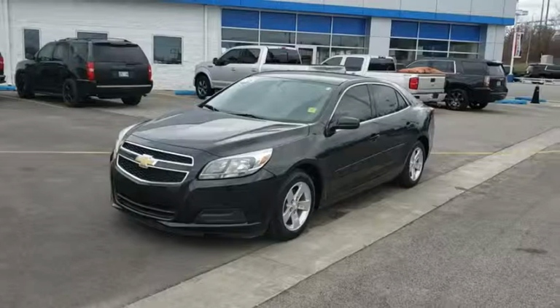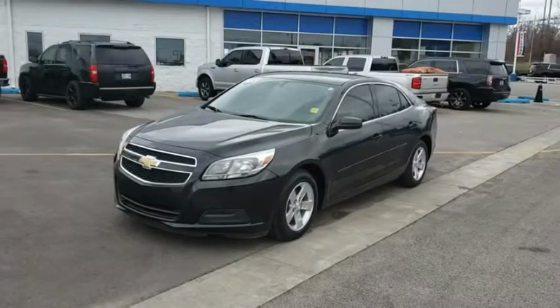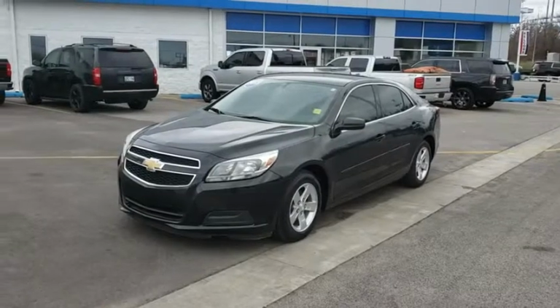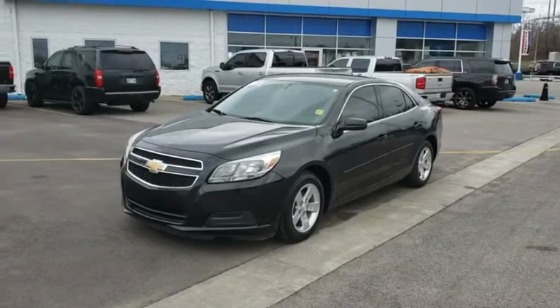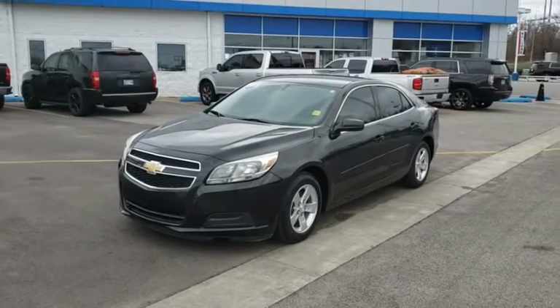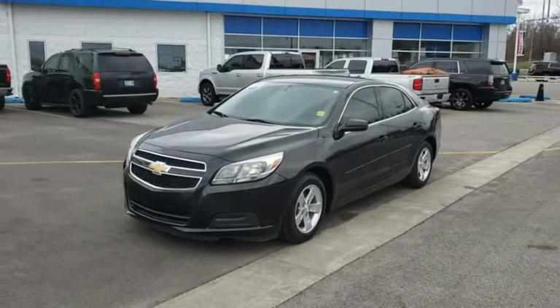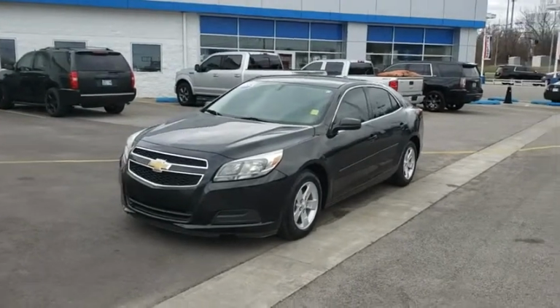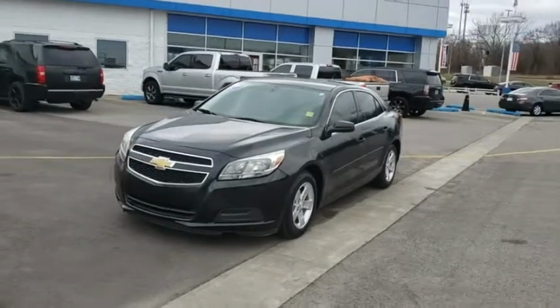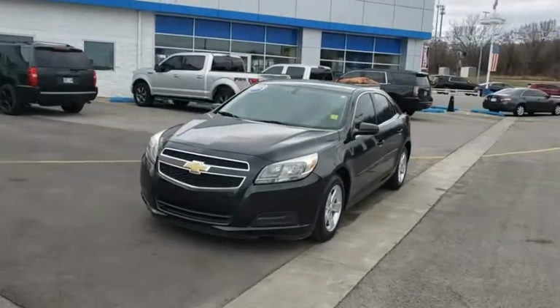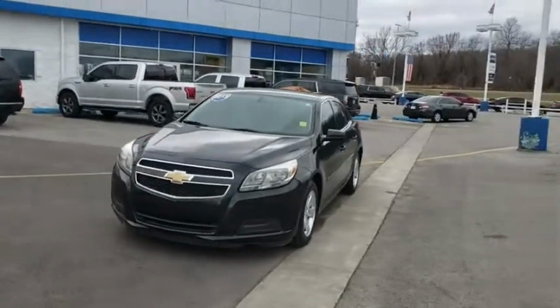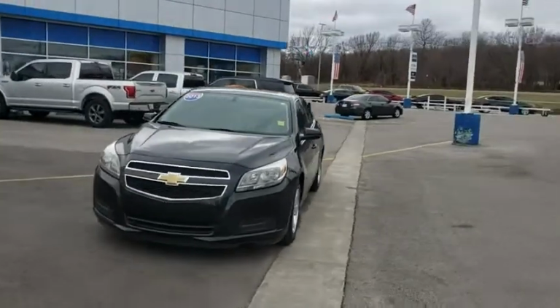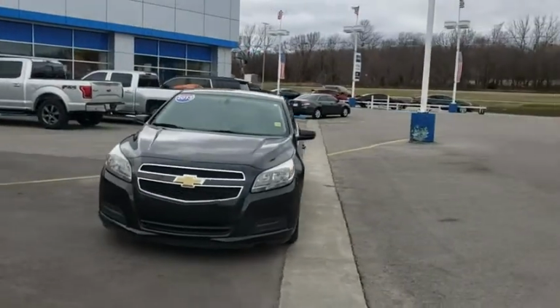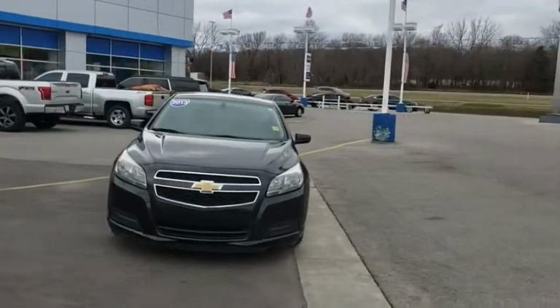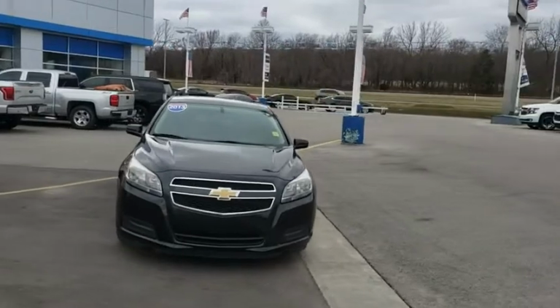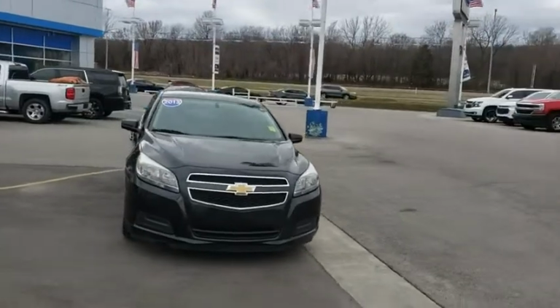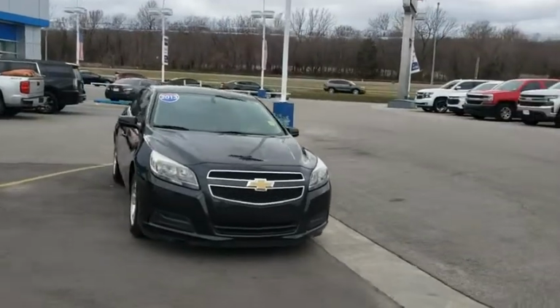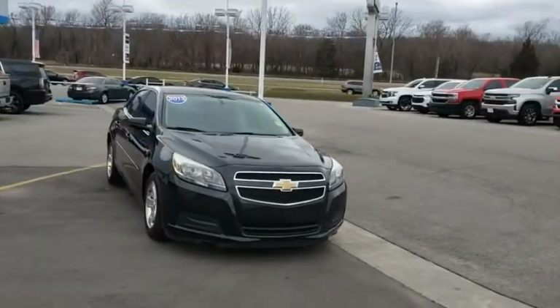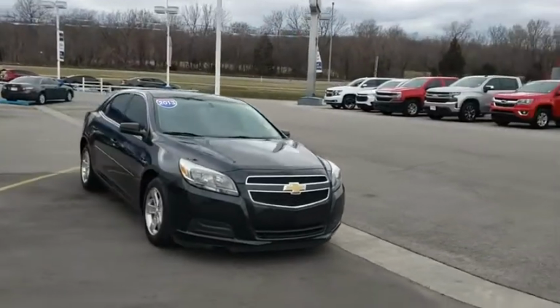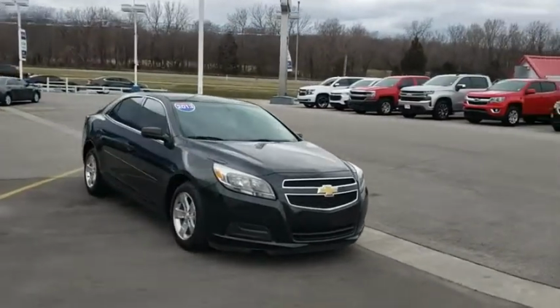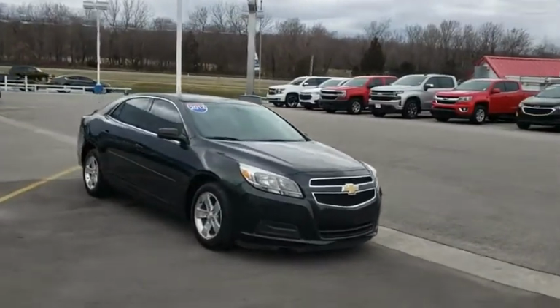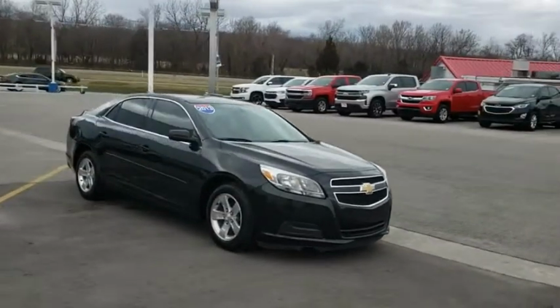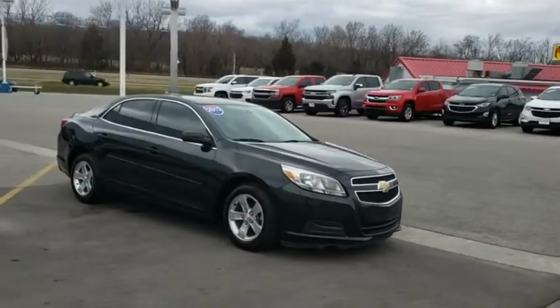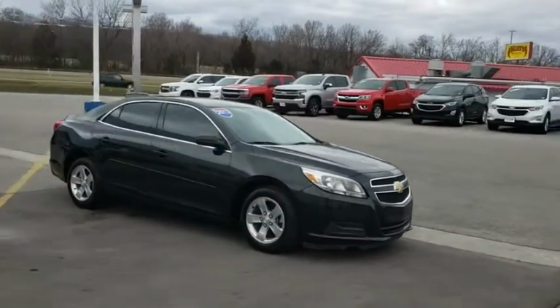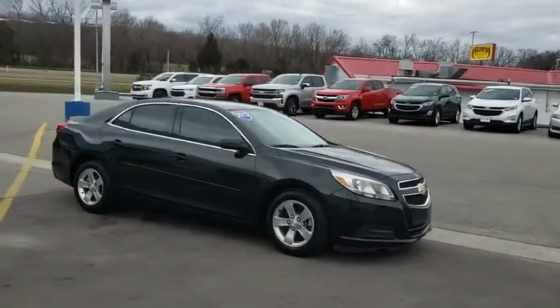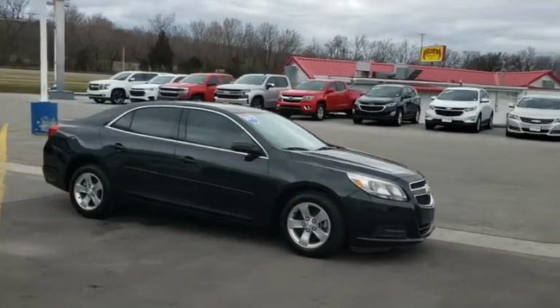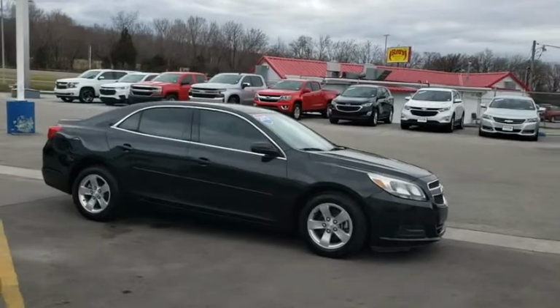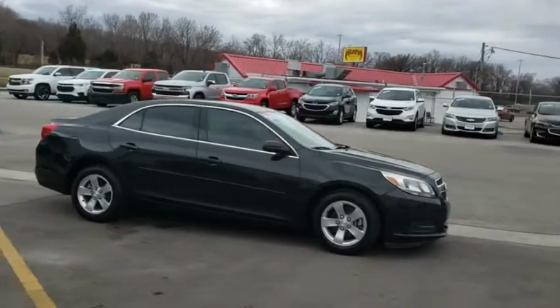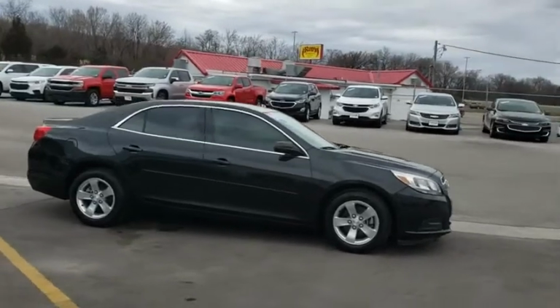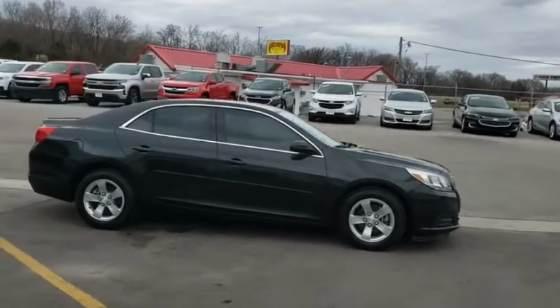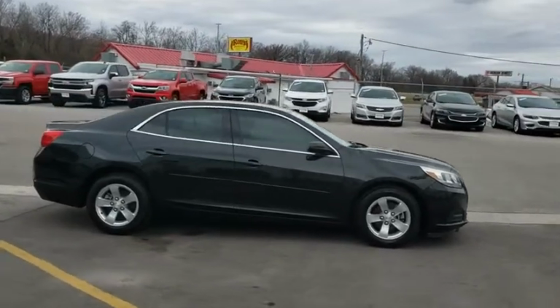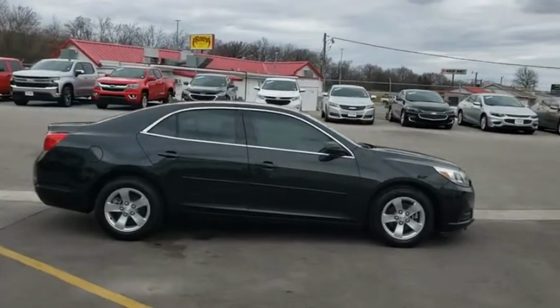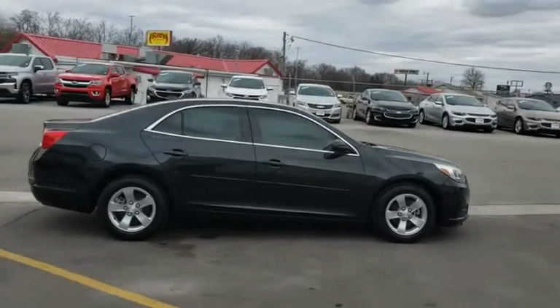The 2013 Chevrolet Malibu — a combination of performance and fuel economy. The Malibu is a great commuting car. This vehicle has less than 90,000 miles. Here are some of this vehicle's great options.